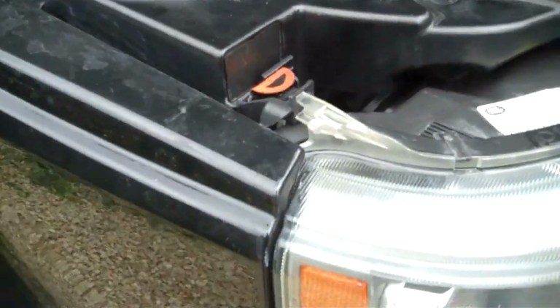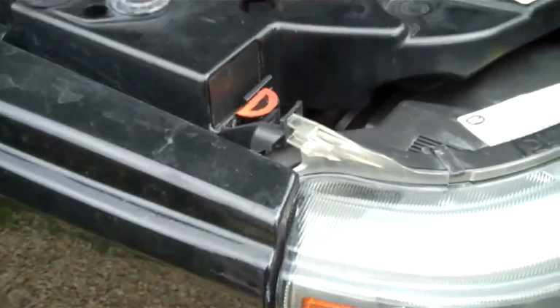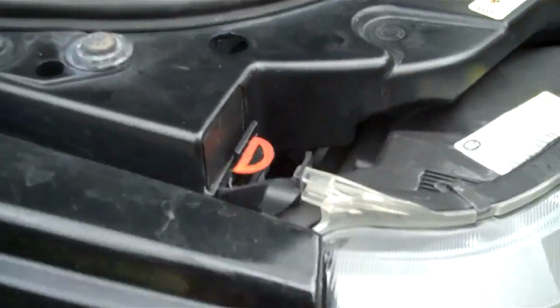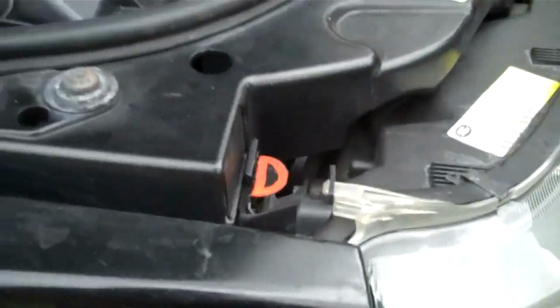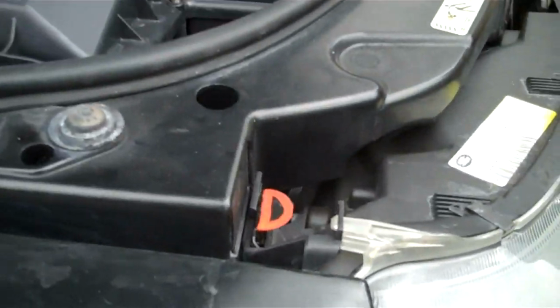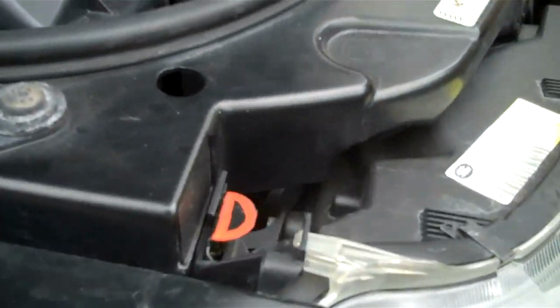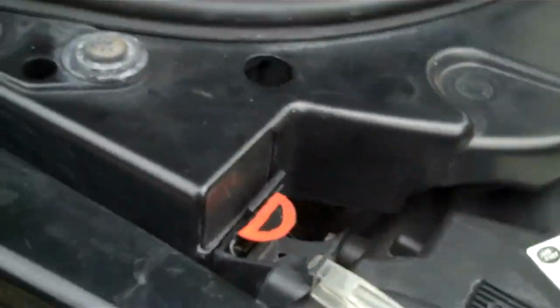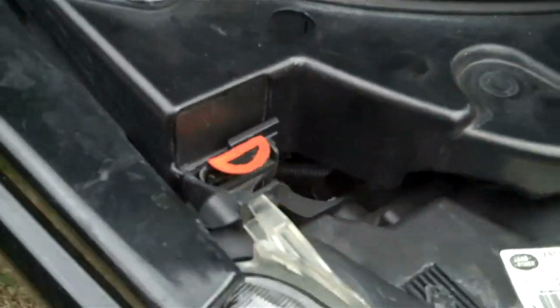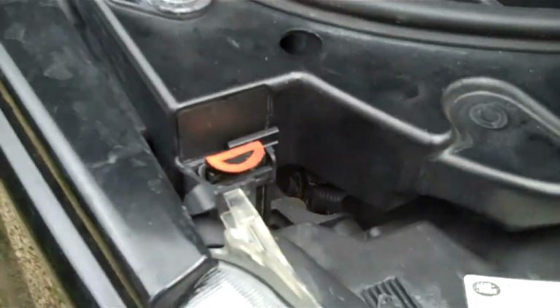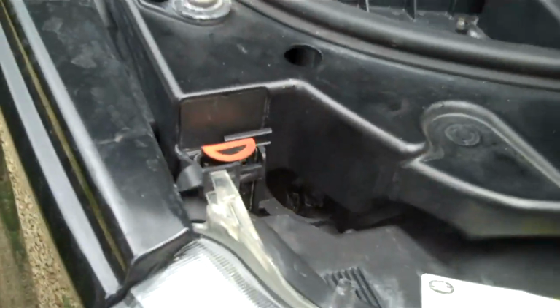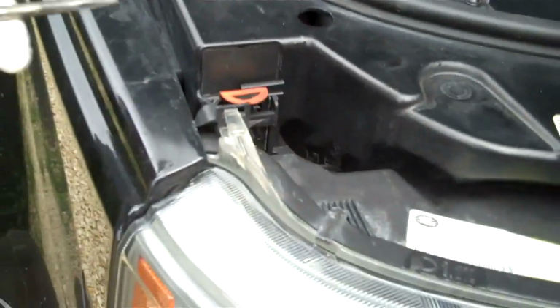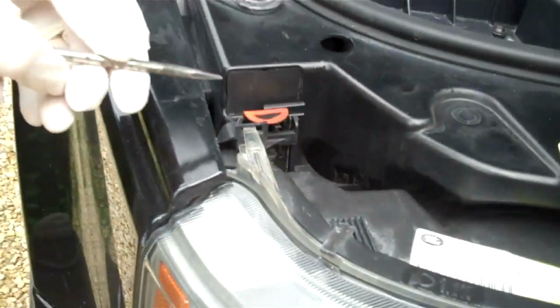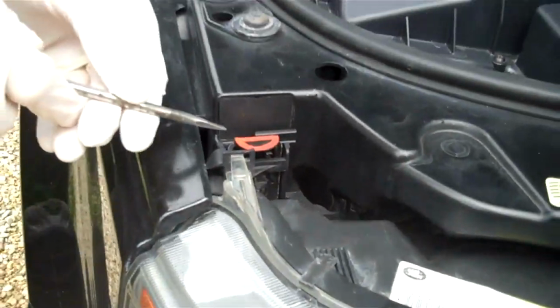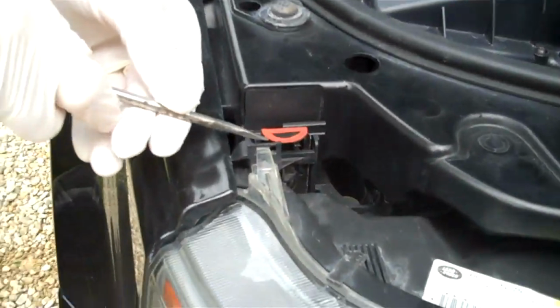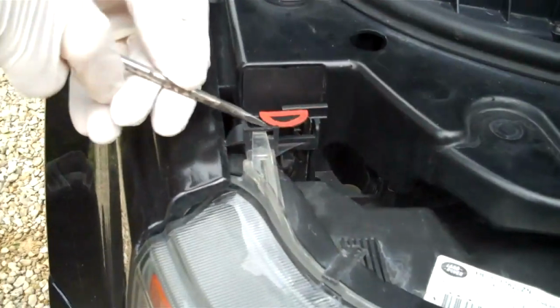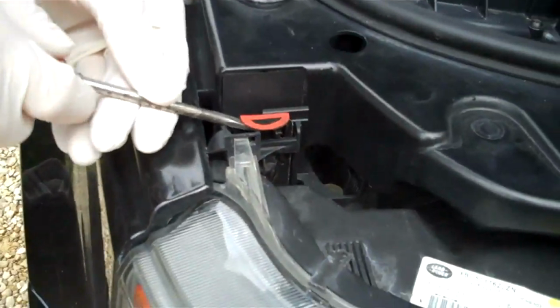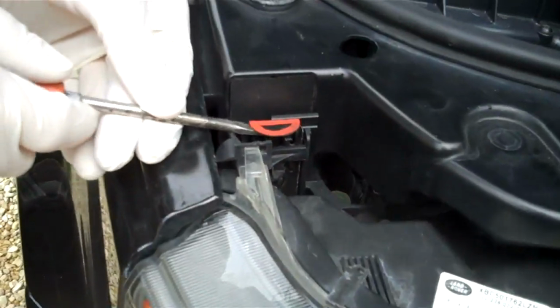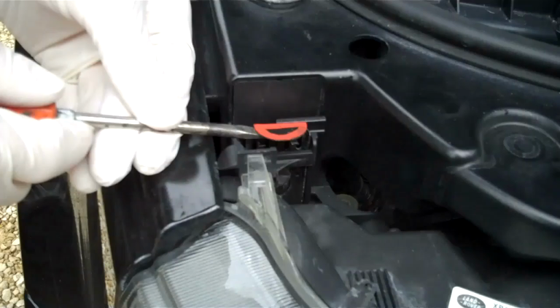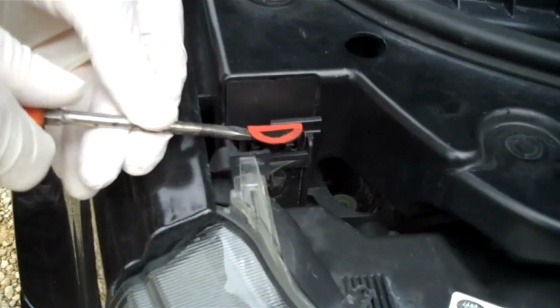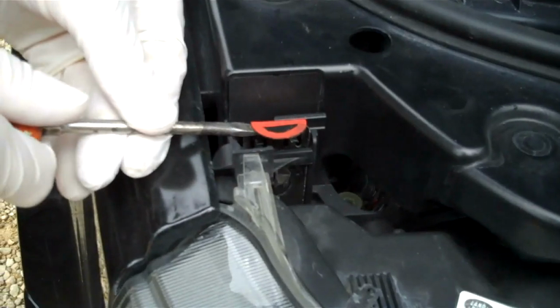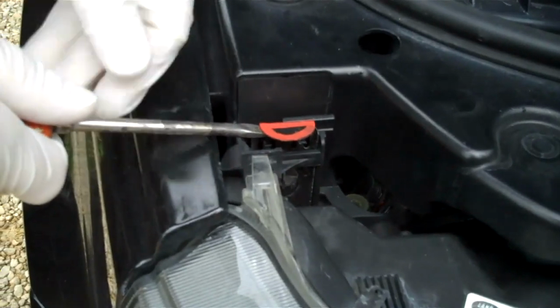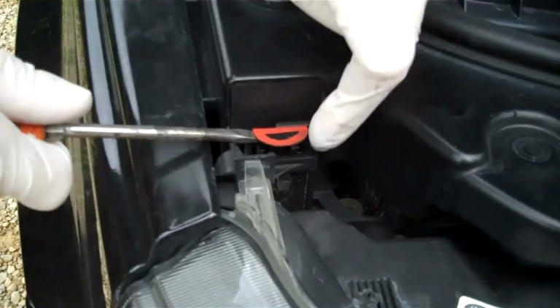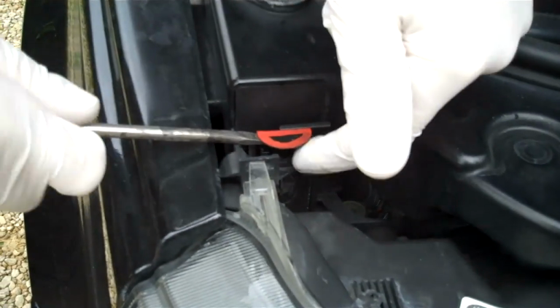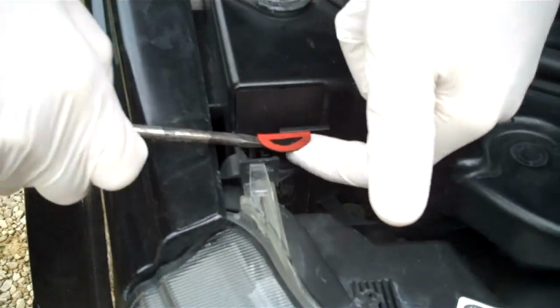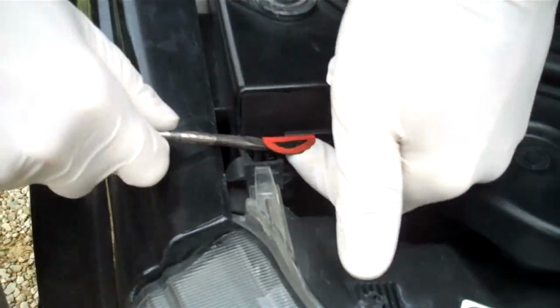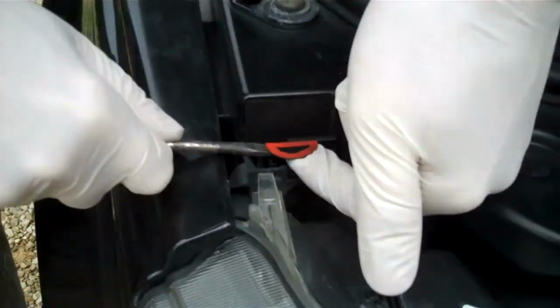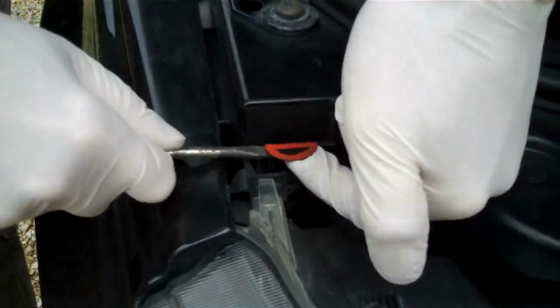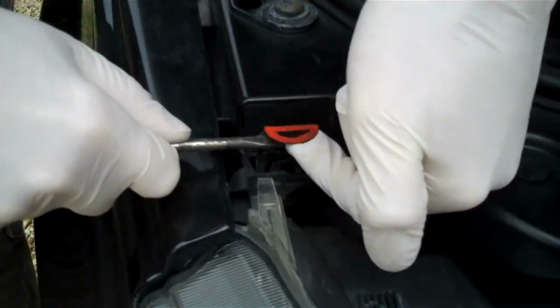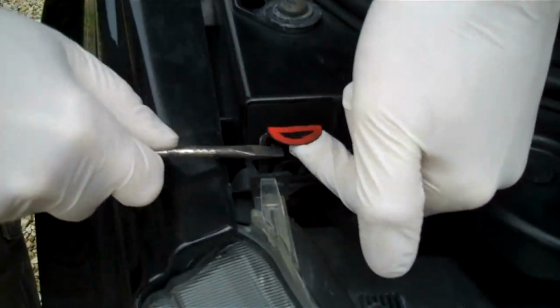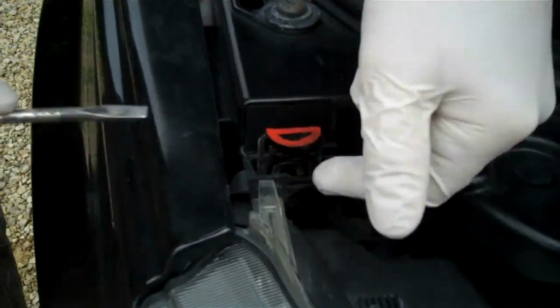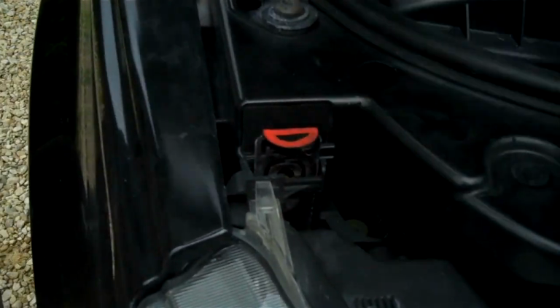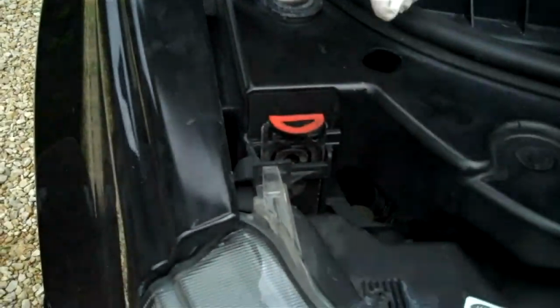If you come round this side, just gently lever this one up. It's best if you lever and pull.